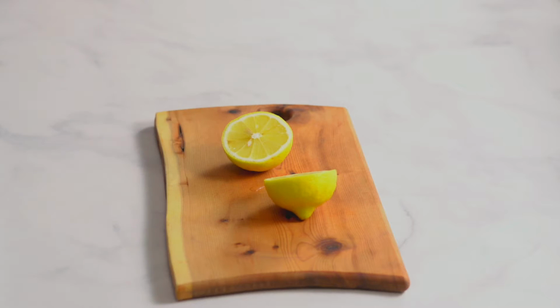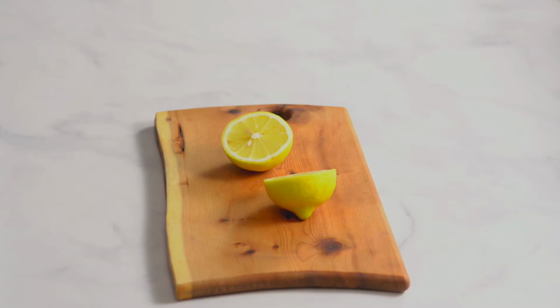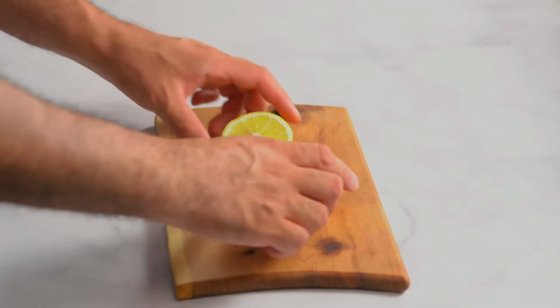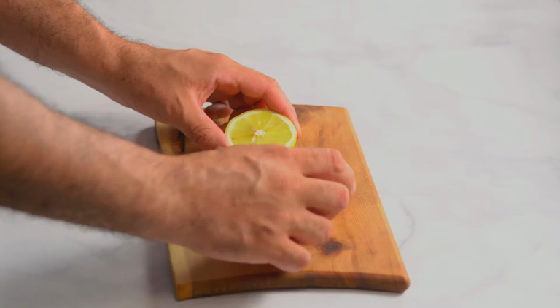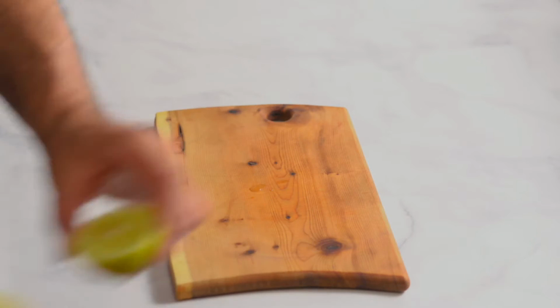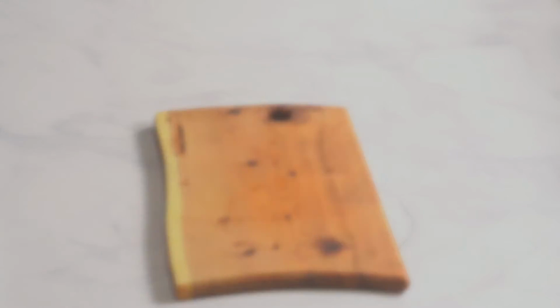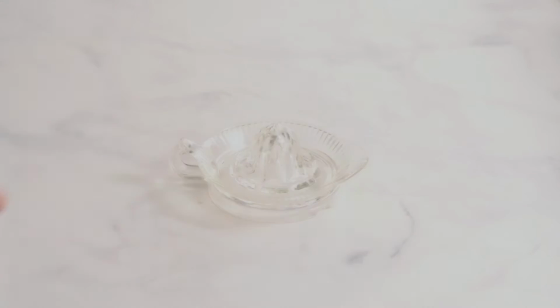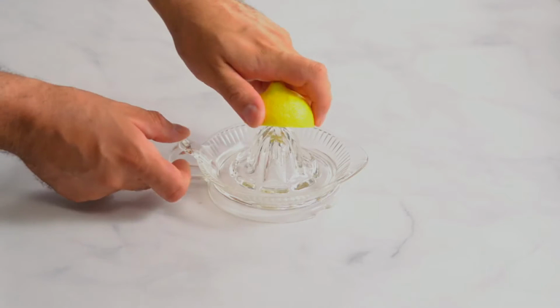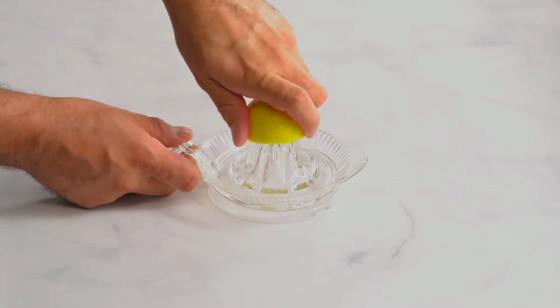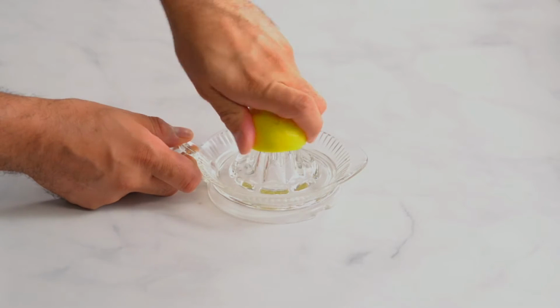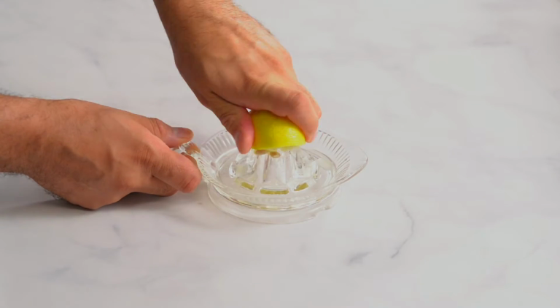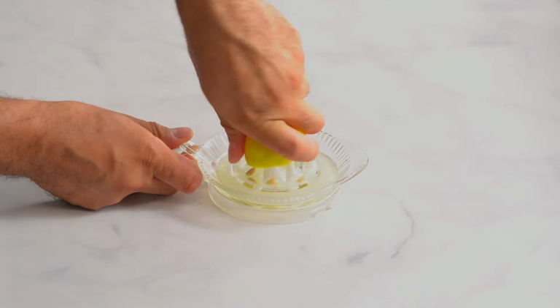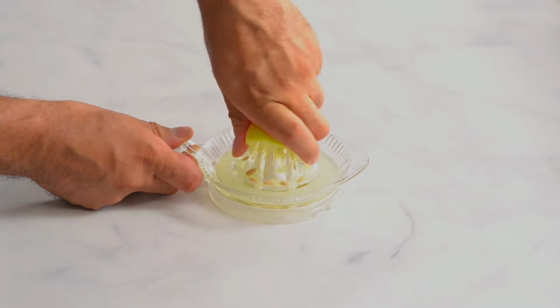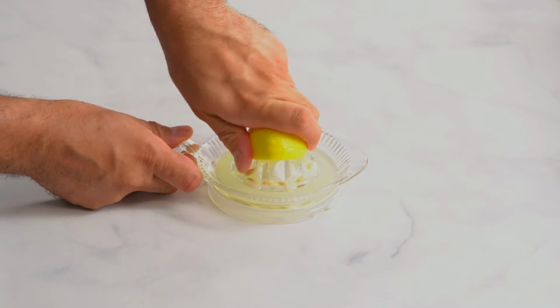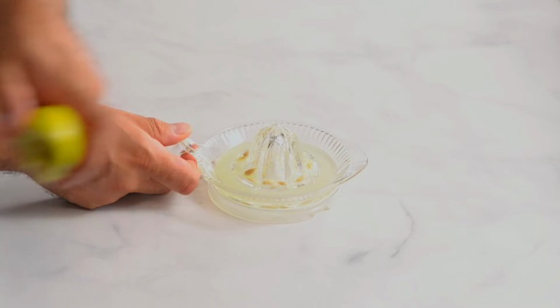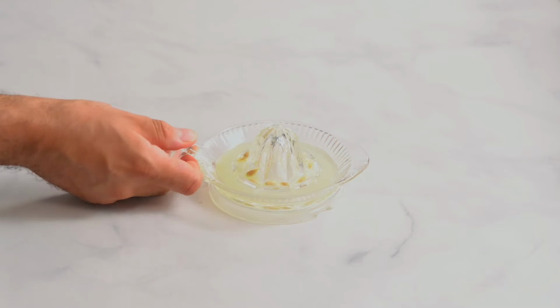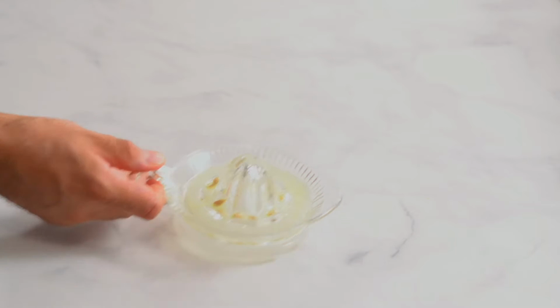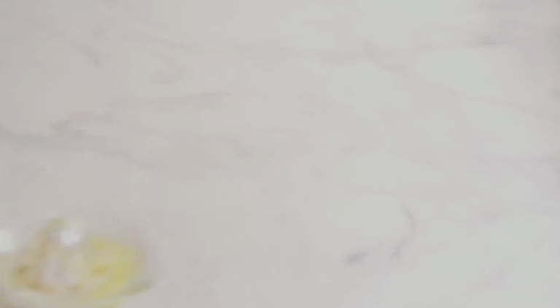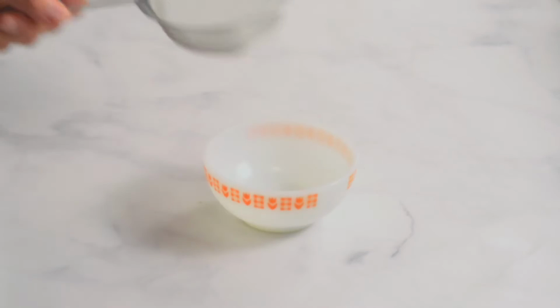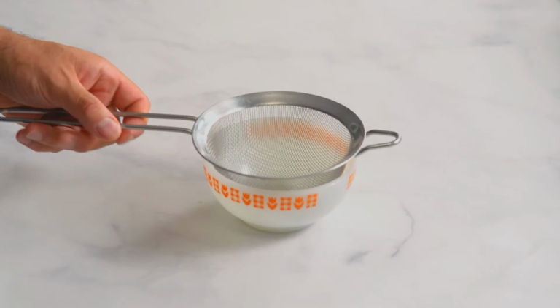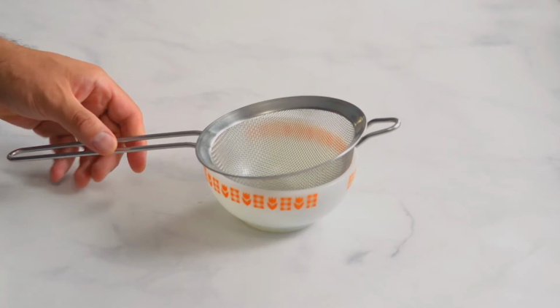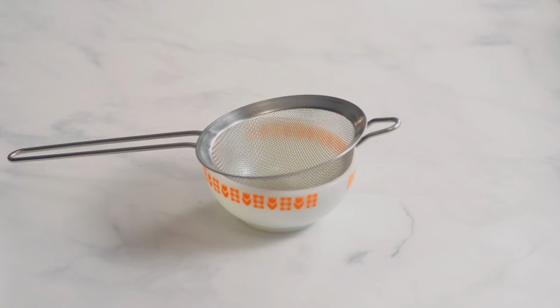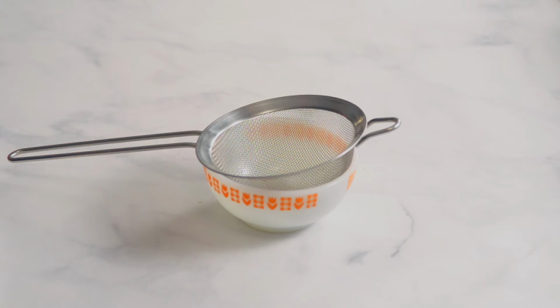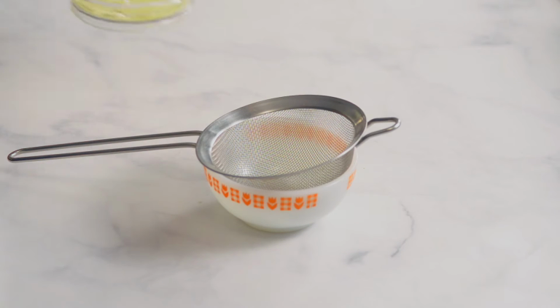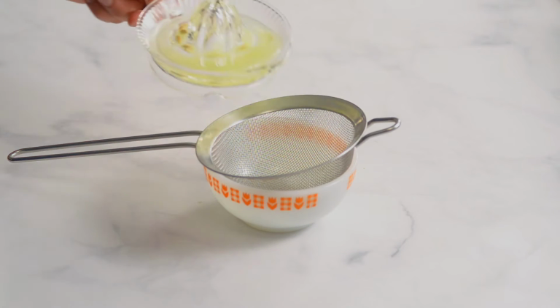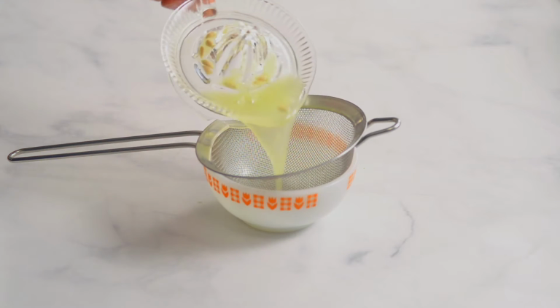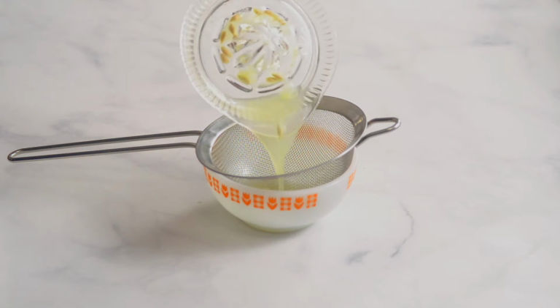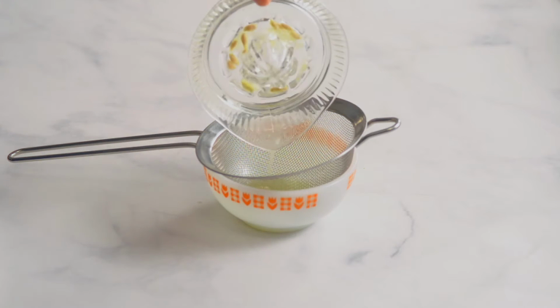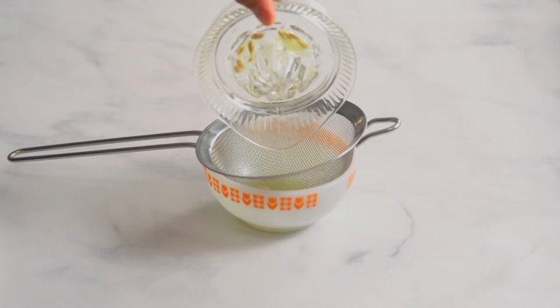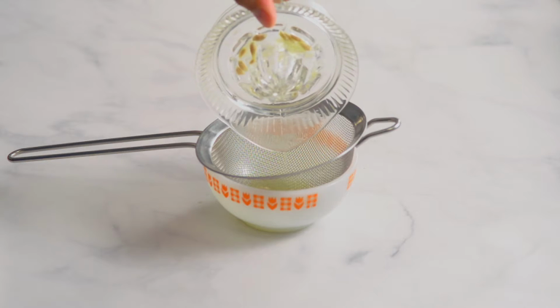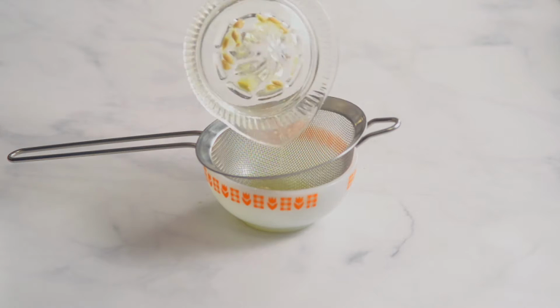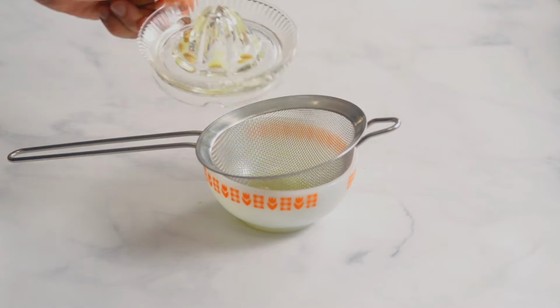Slice a lemon in half and juice it. Strain out the seeds — you don't want to find a seed in your pesto.